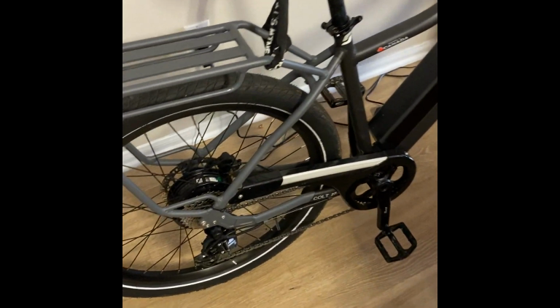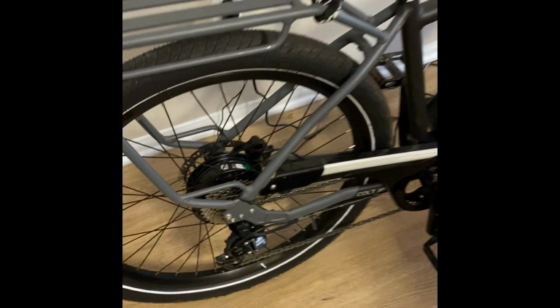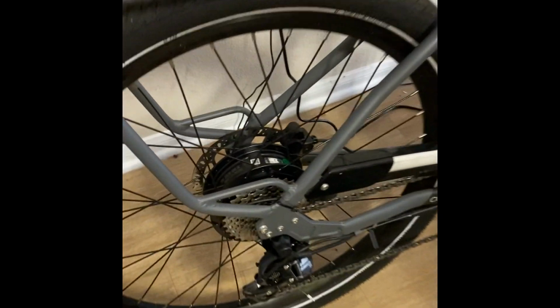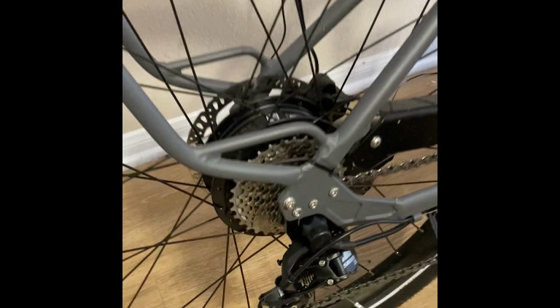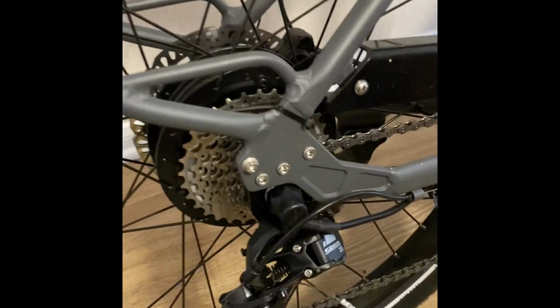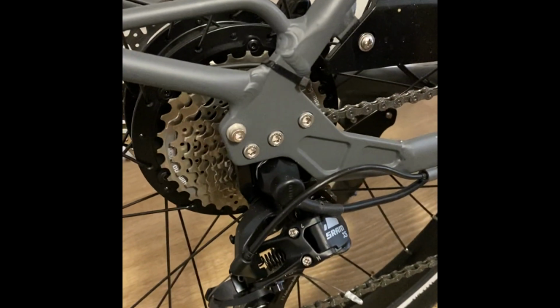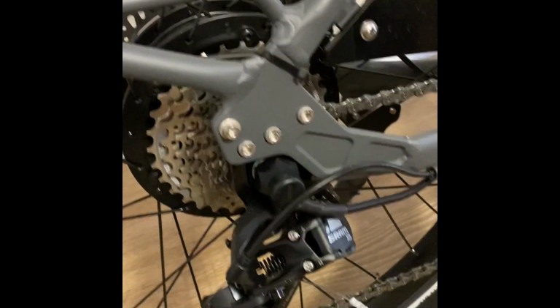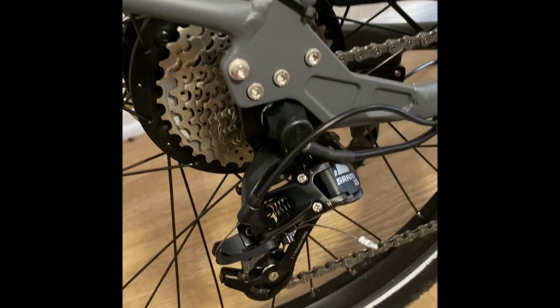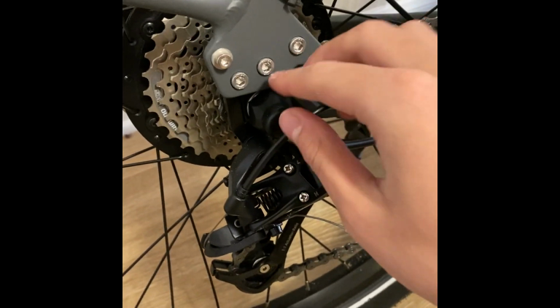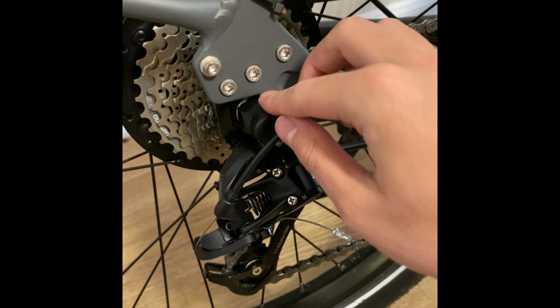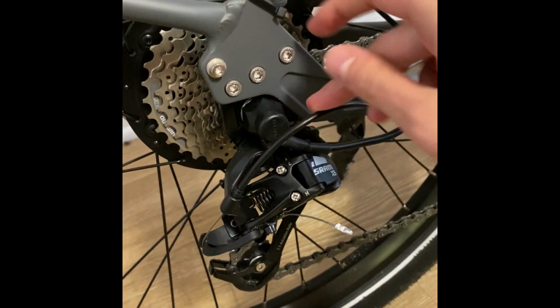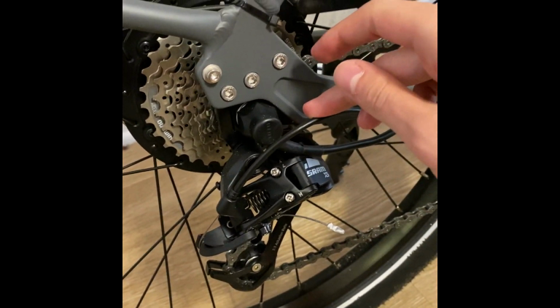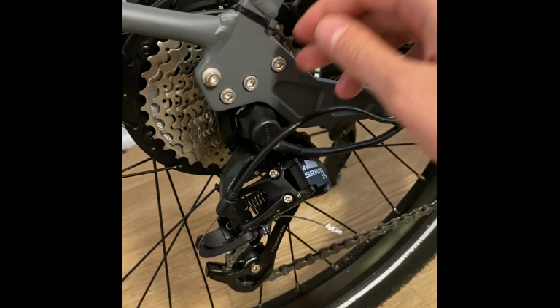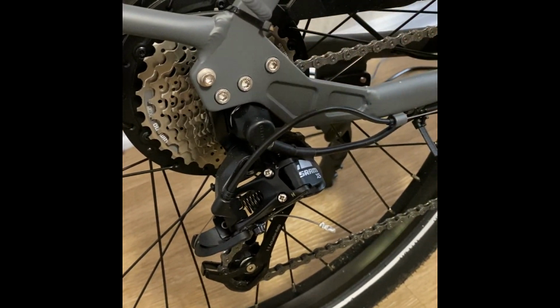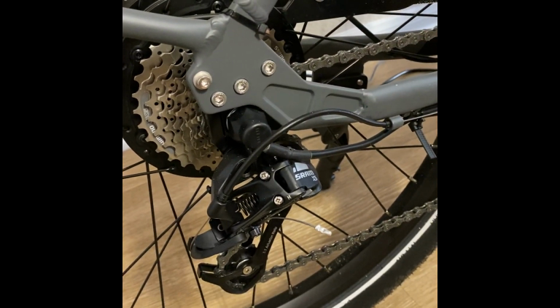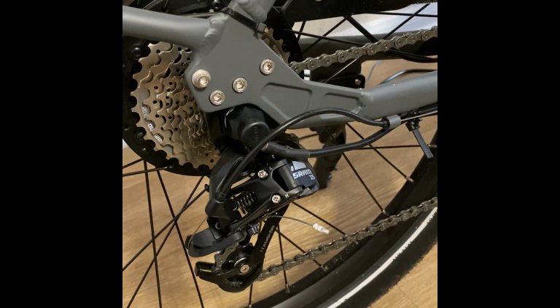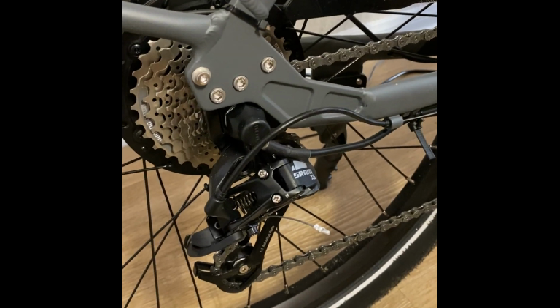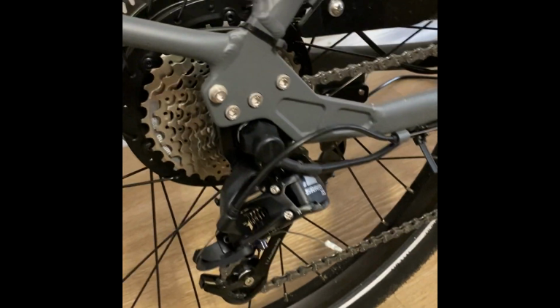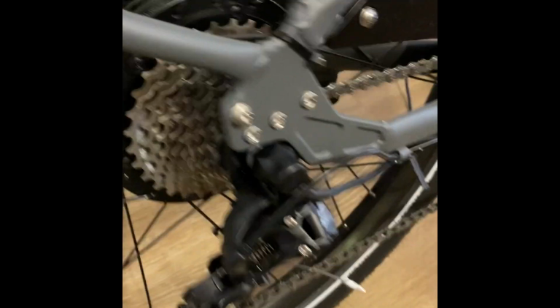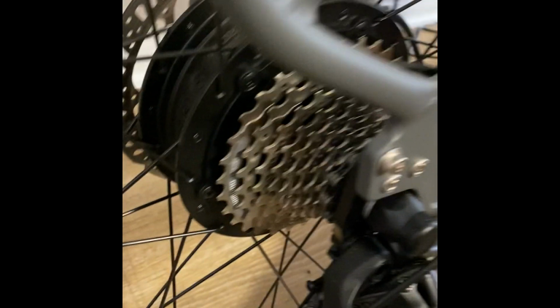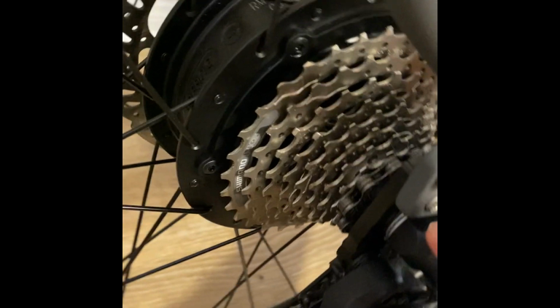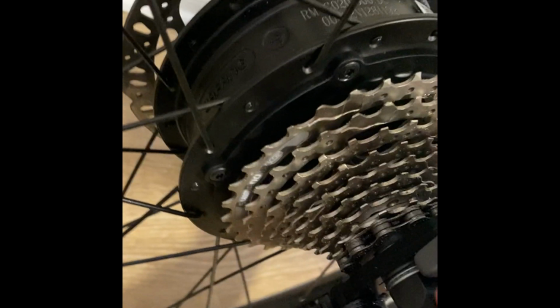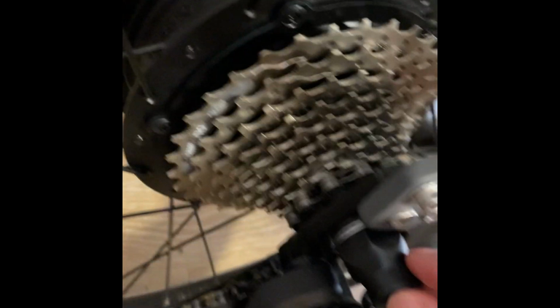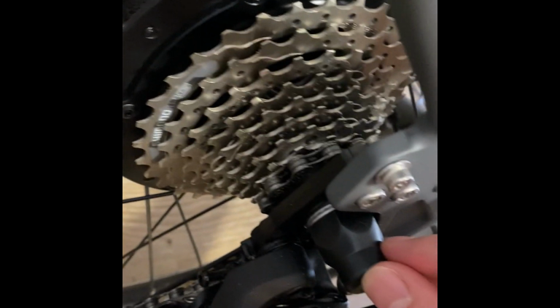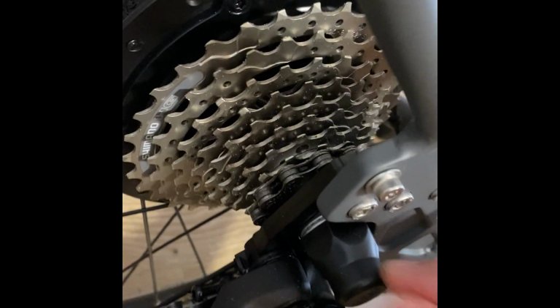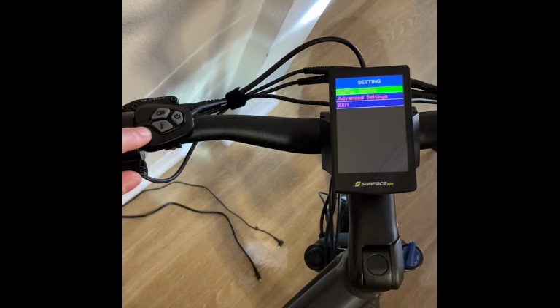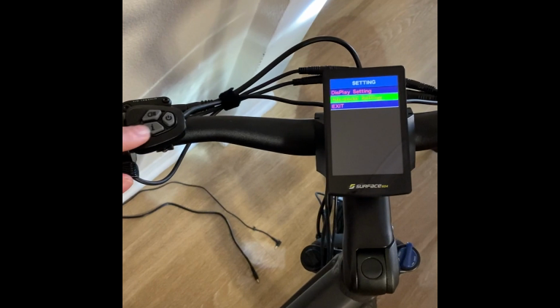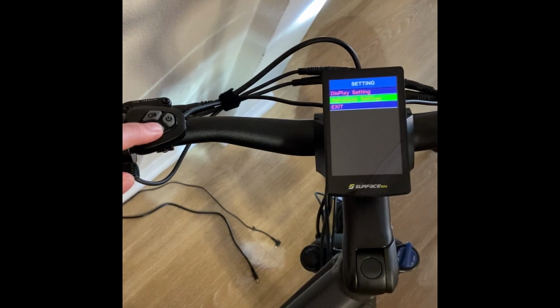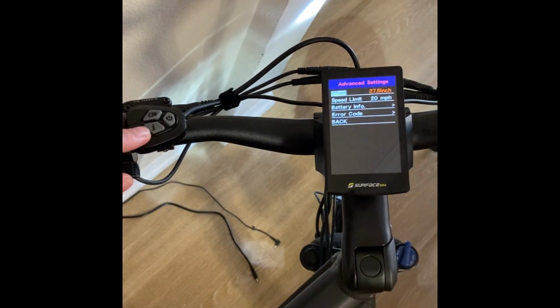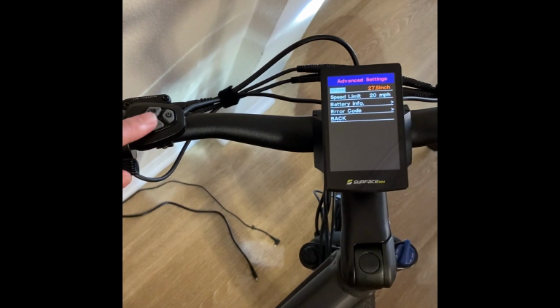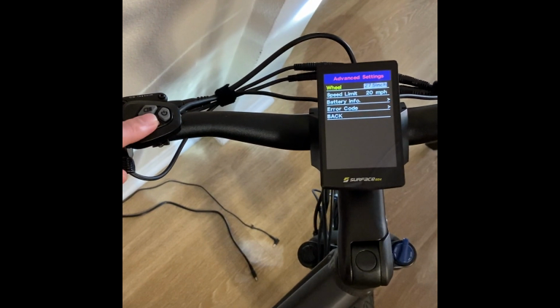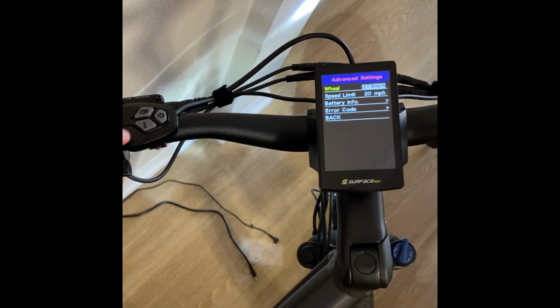On the back wheel, there's a sensor which tells the bike how fast it's going by how many revolutions the wheel is doing. Bigger wheels are going to do fewer revolutions and smaller wheels are going to do more, so it actually needs to know how big the wheel is. Theoretically, if we set the wheel size in the settings to smaller than they actually are, it should trick the bike into going much faster.